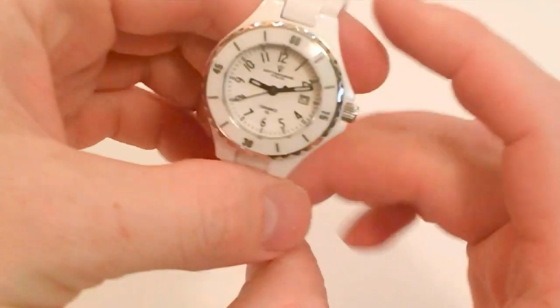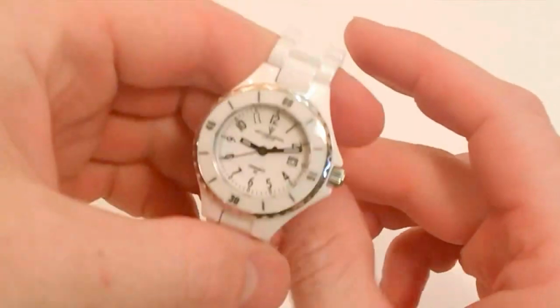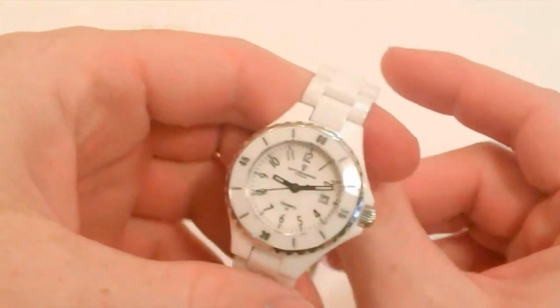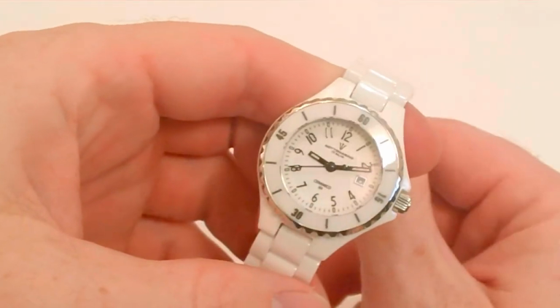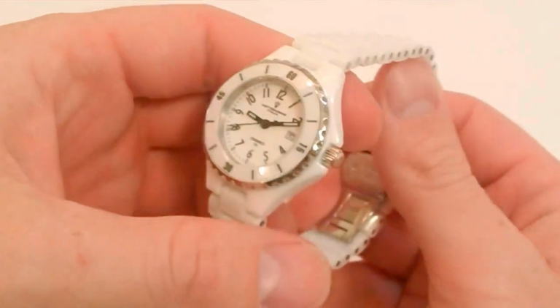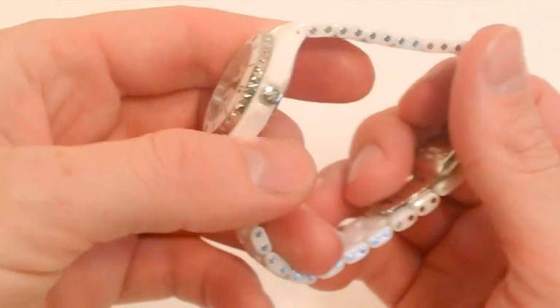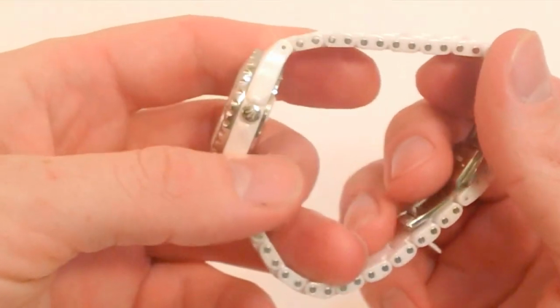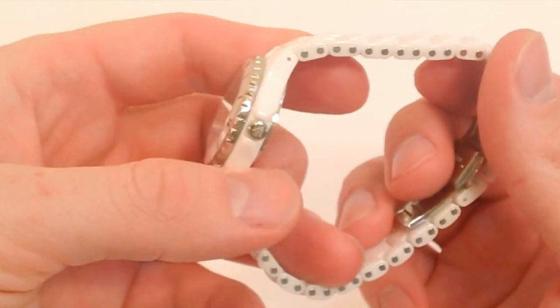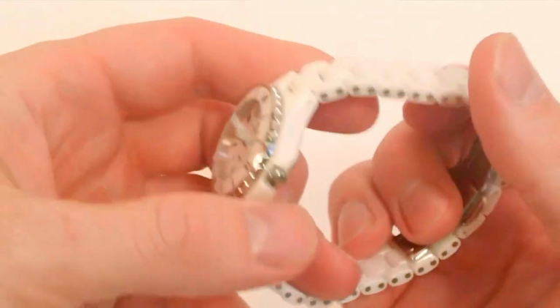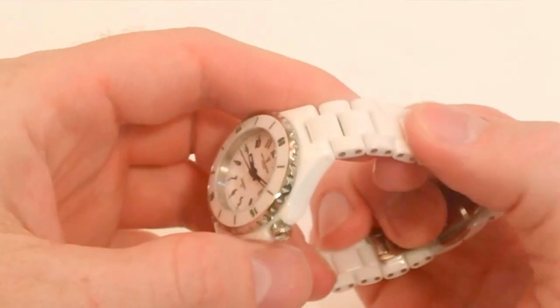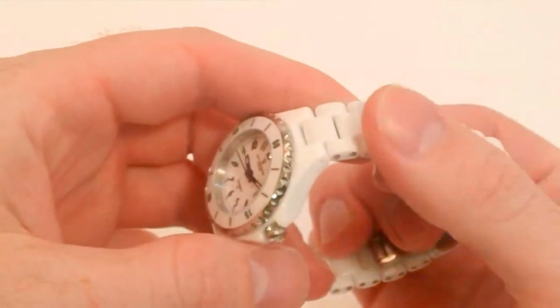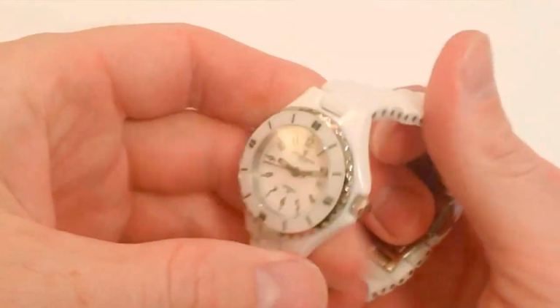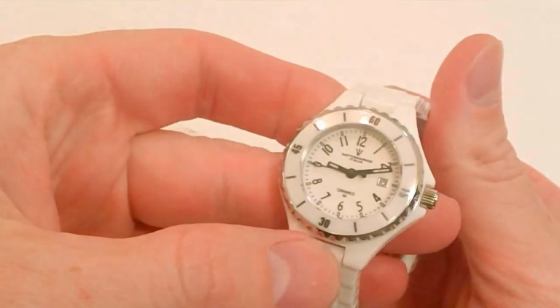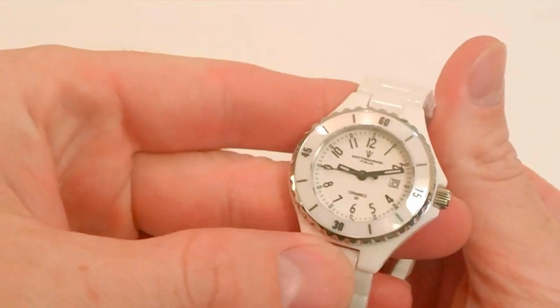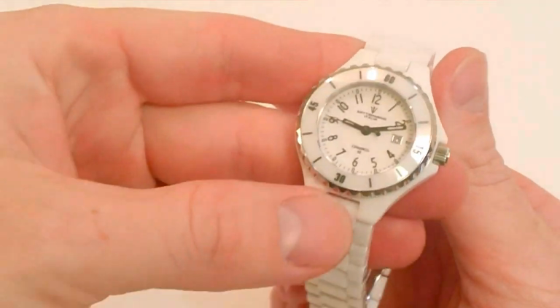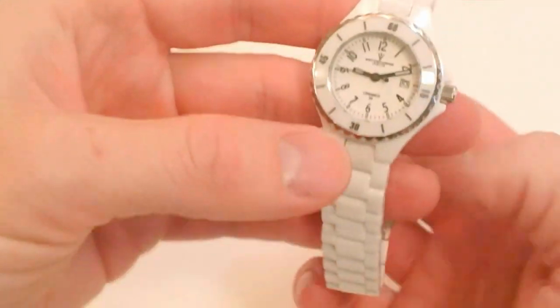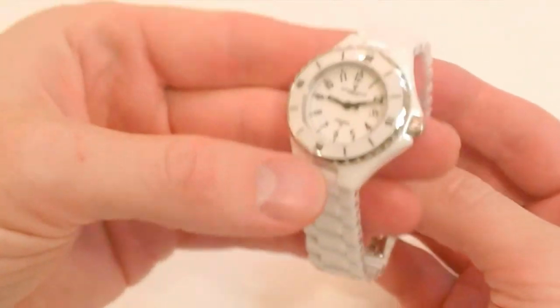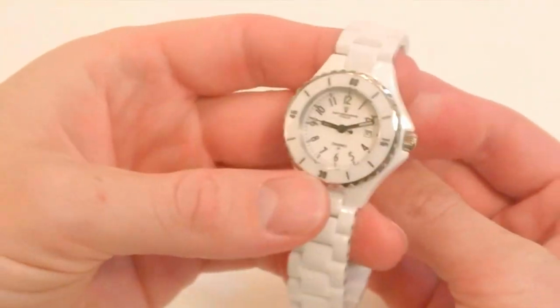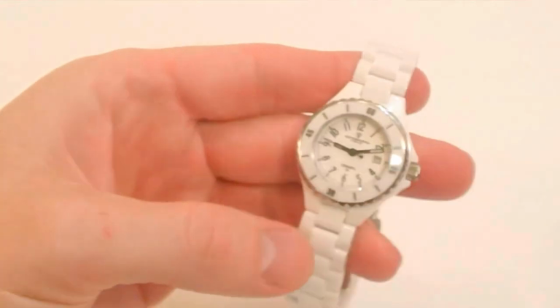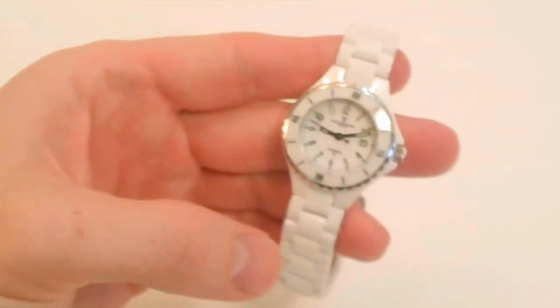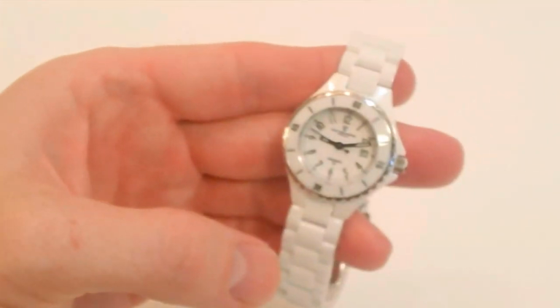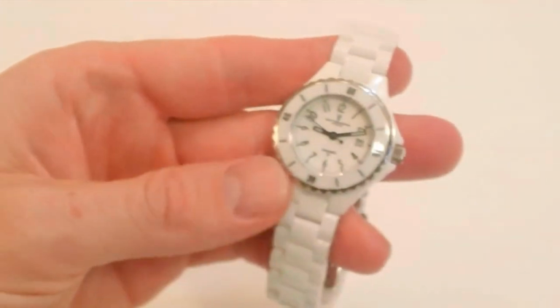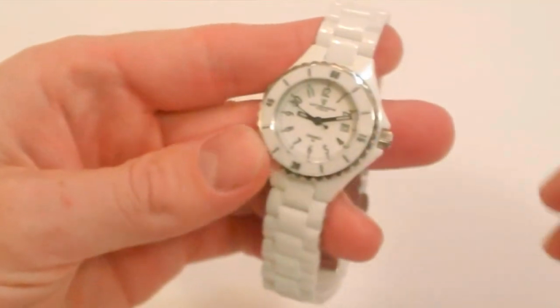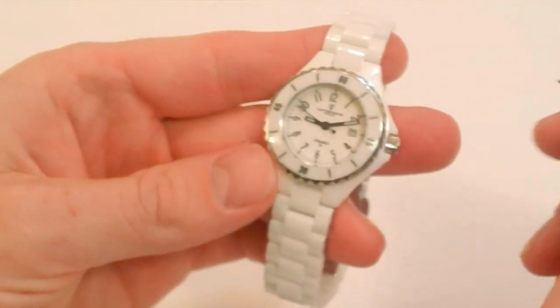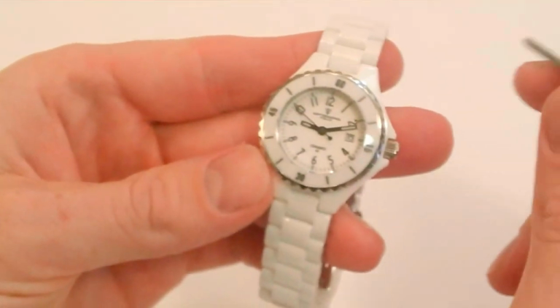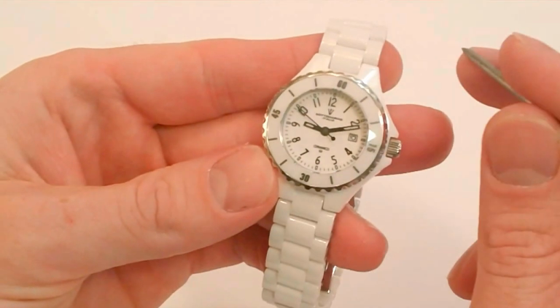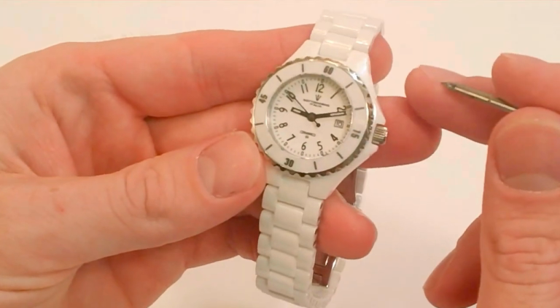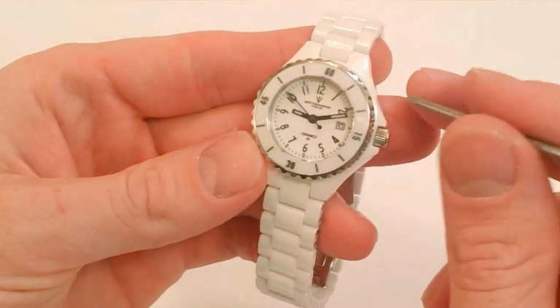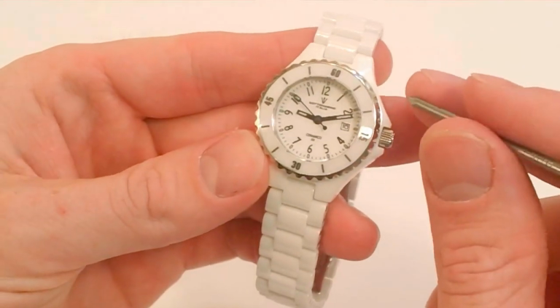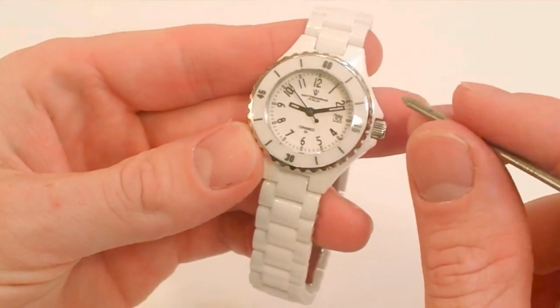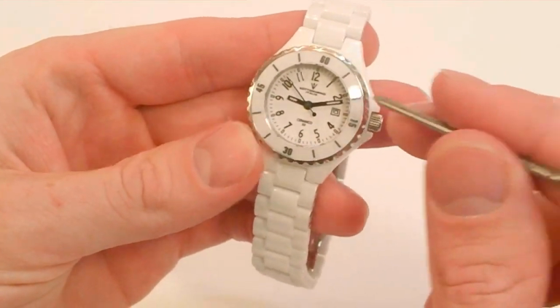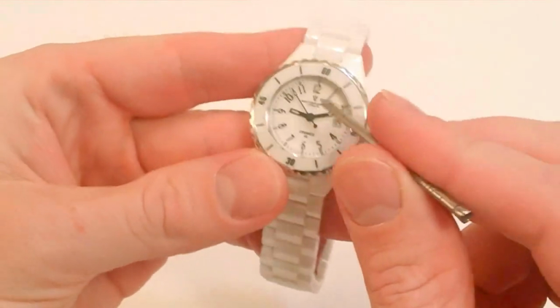The main features of this watch are that it has a full ceramic case and band, and it comes with a sapphire crystal. I'm going to give you a little demonstration to show the true benefits of having that sapphire crystal and ceramic case.